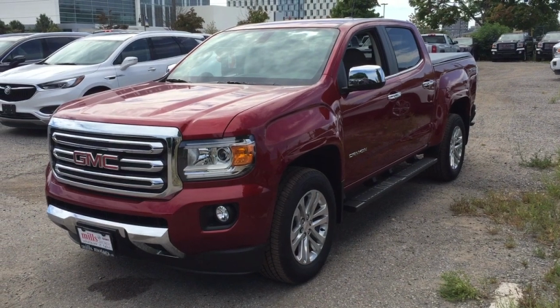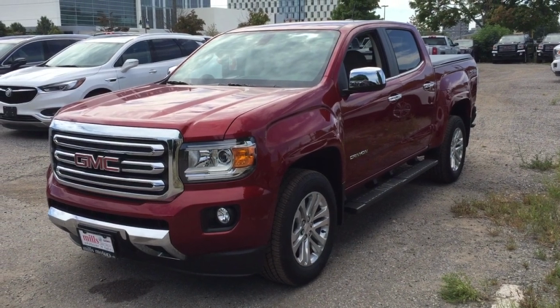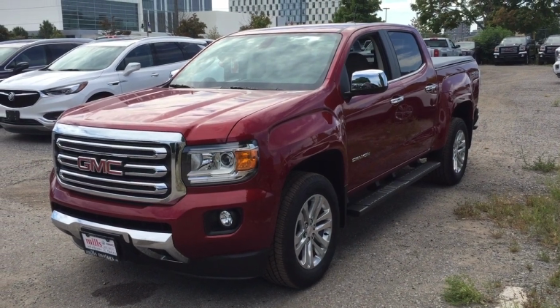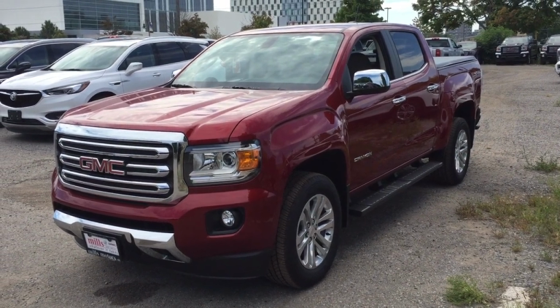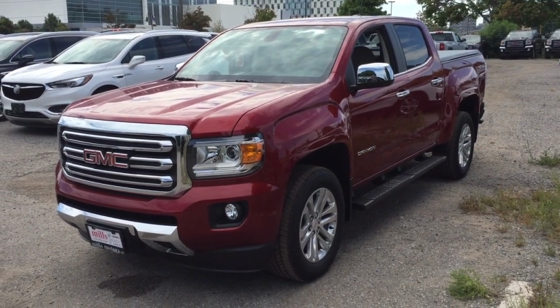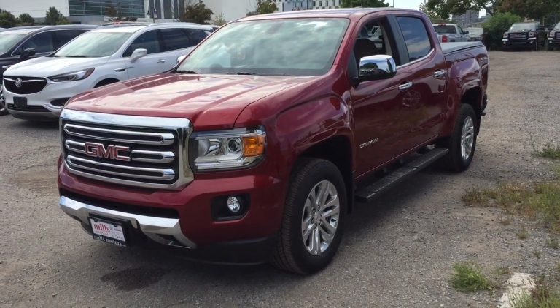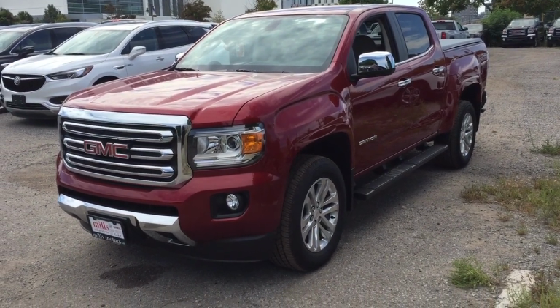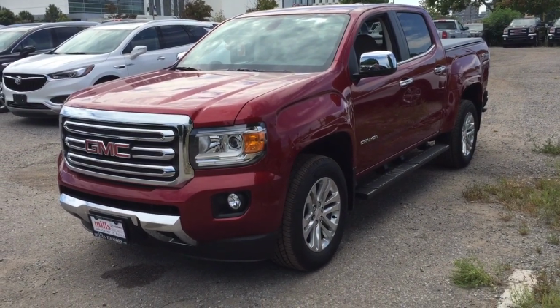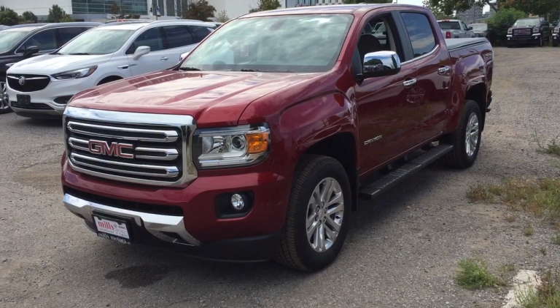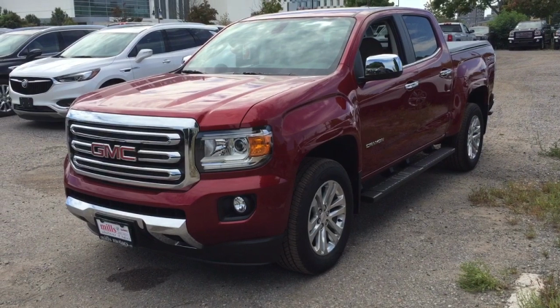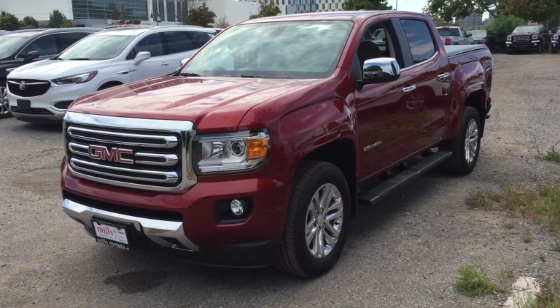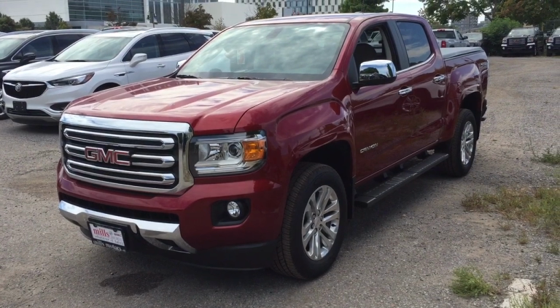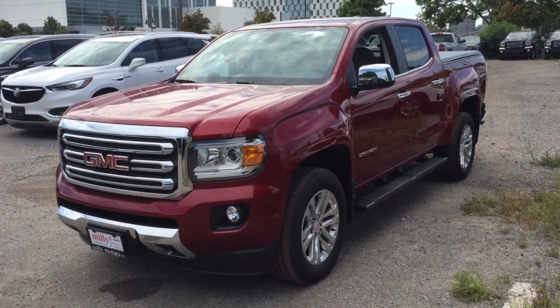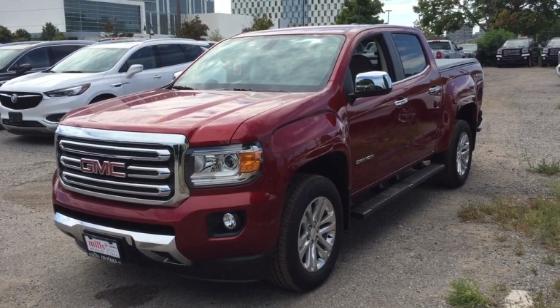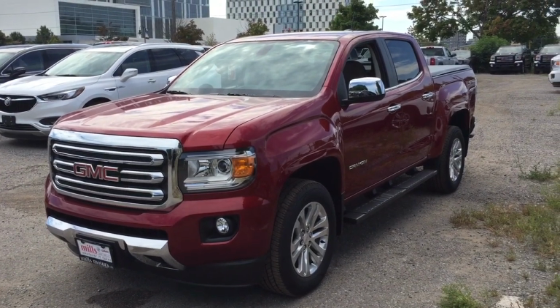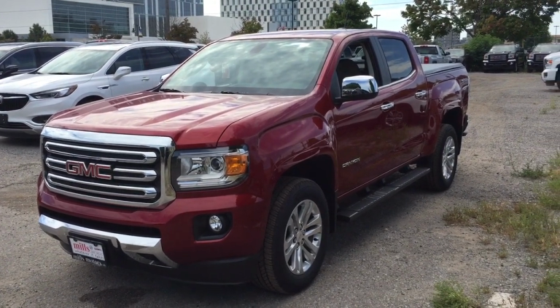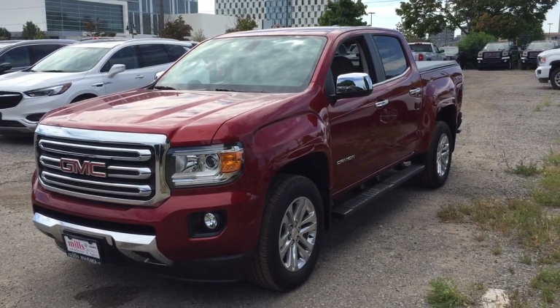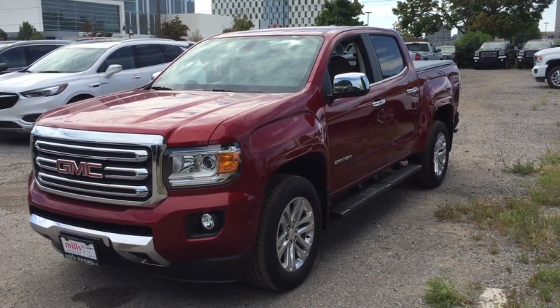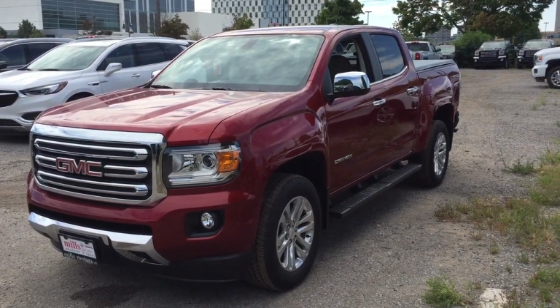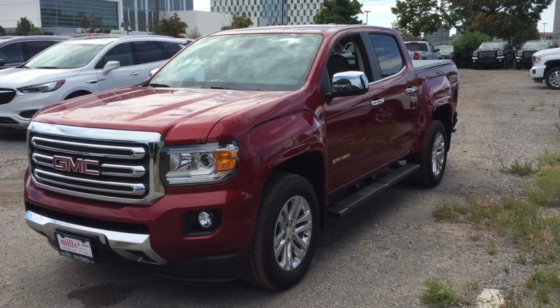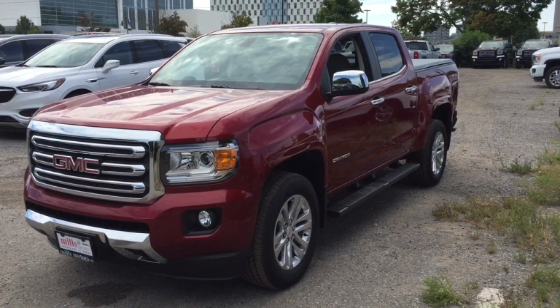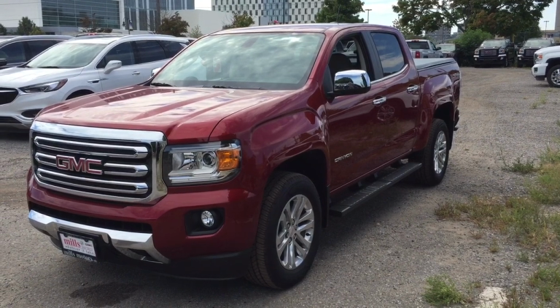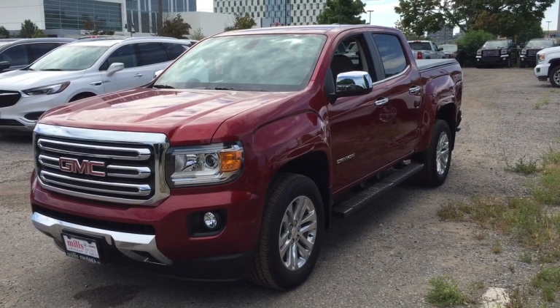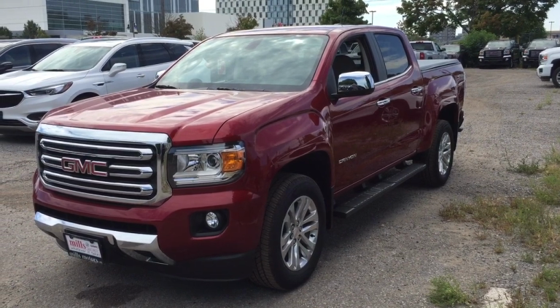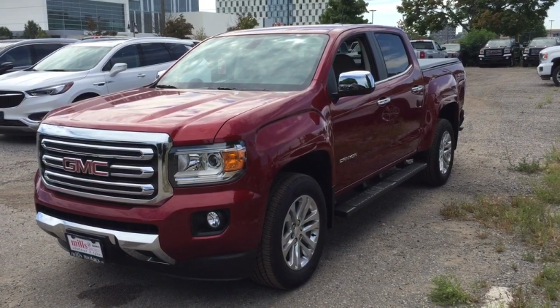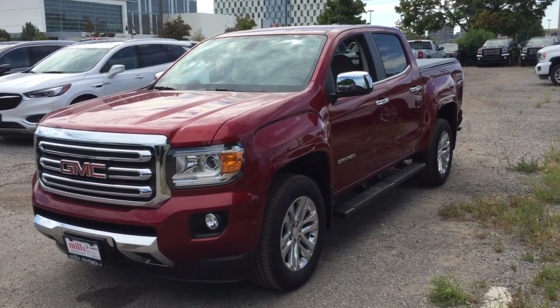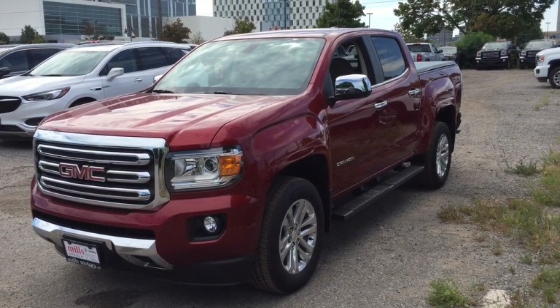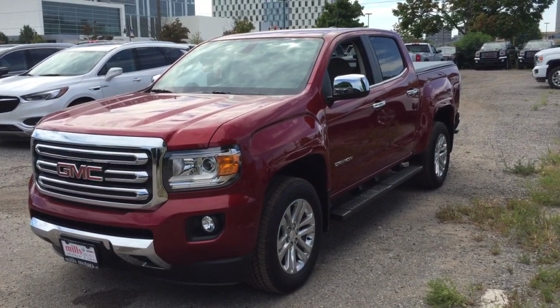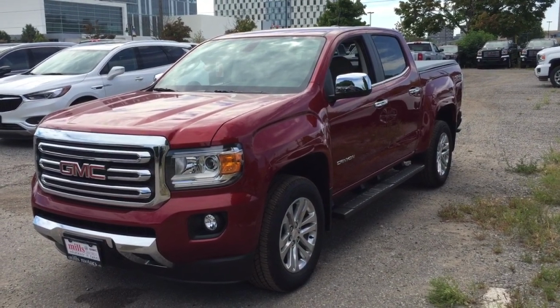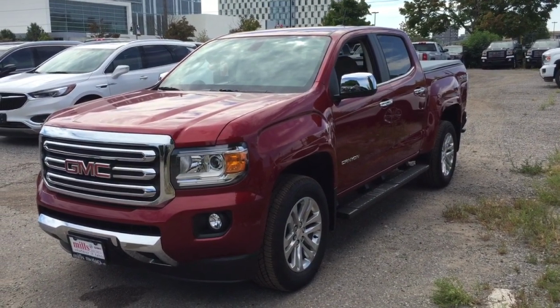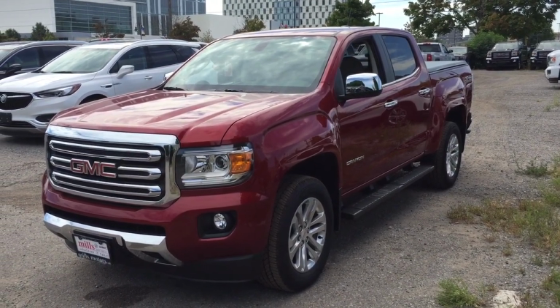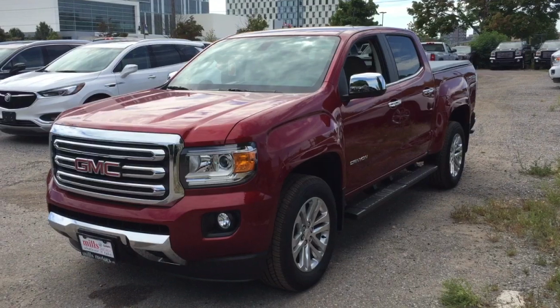It's a great day at Mills Motors, 240 Bond Street East in Oshawa. This is the 2018 GMC Canyon SLT 4-Wheel Drive Crew Cab. You've got the heated seats in there, the beautiful leather upholstery, and spray-on box liner.